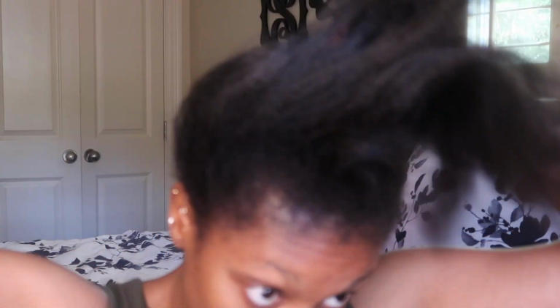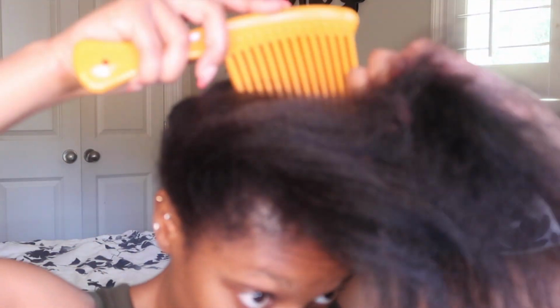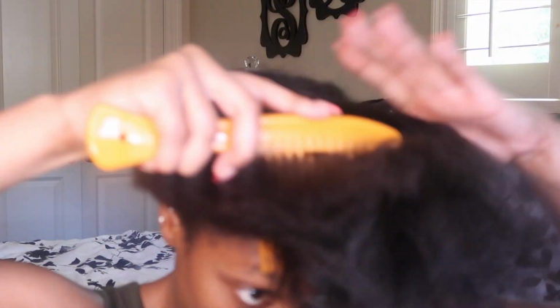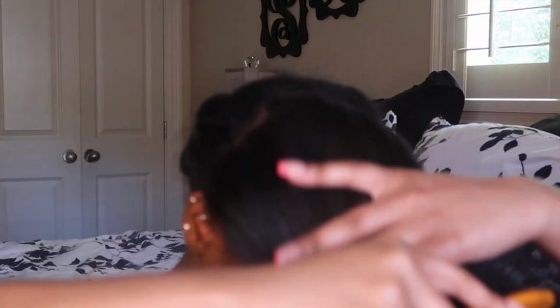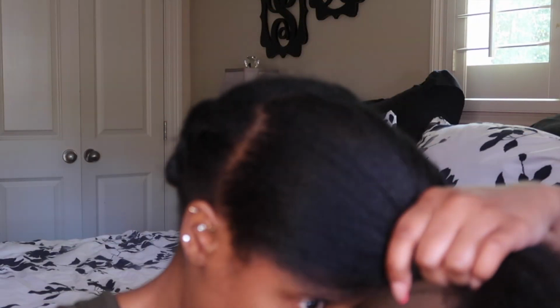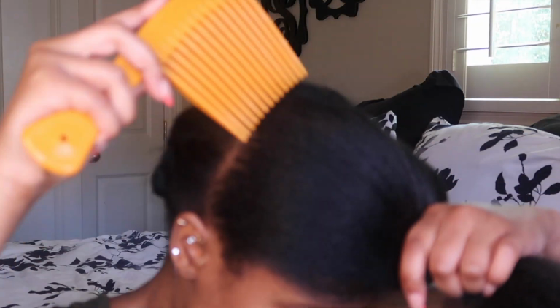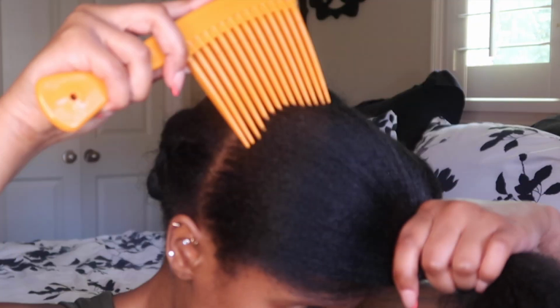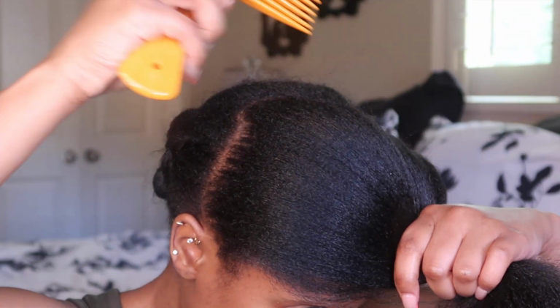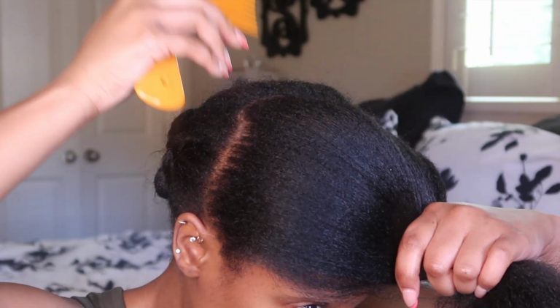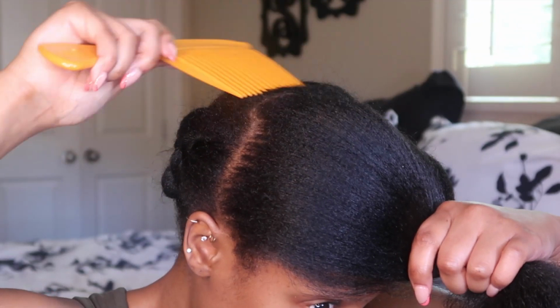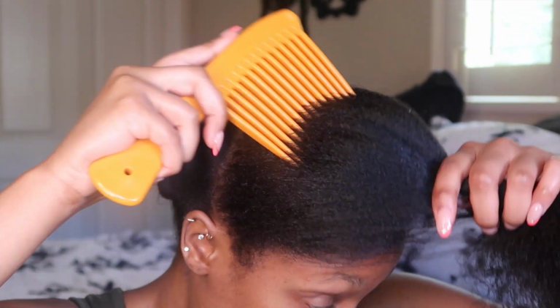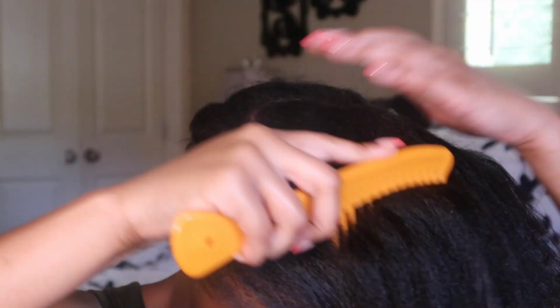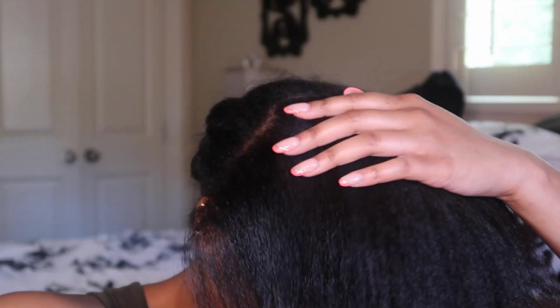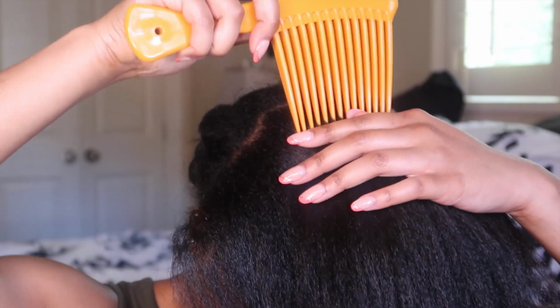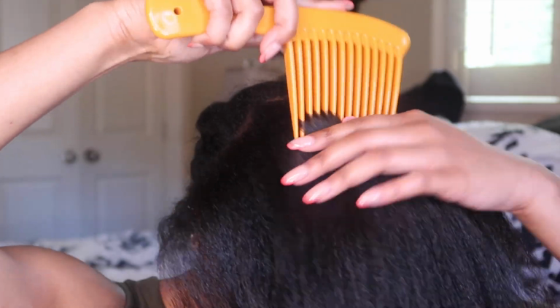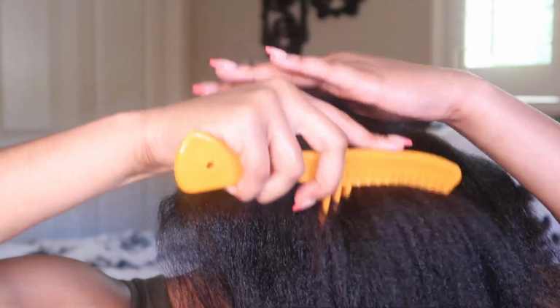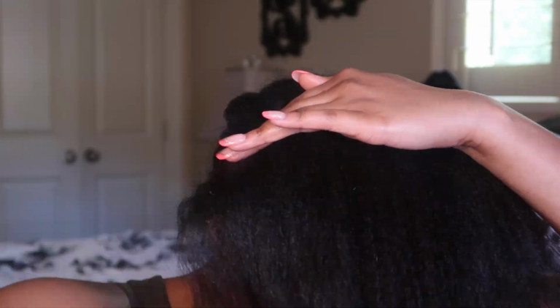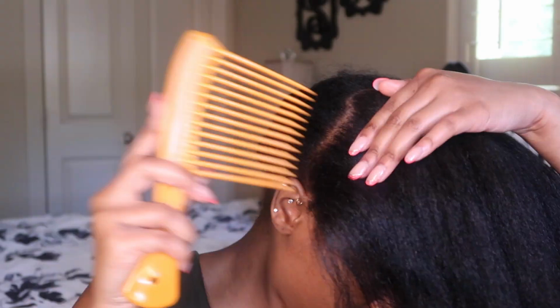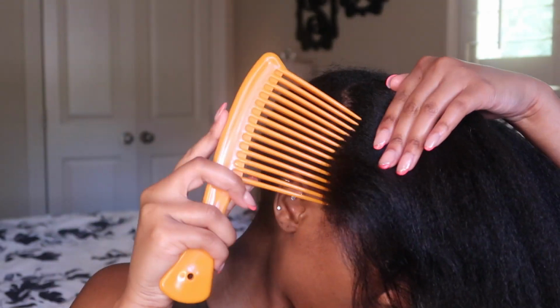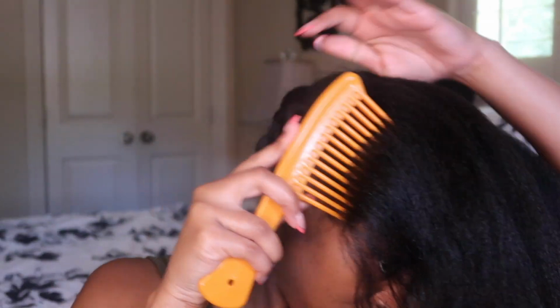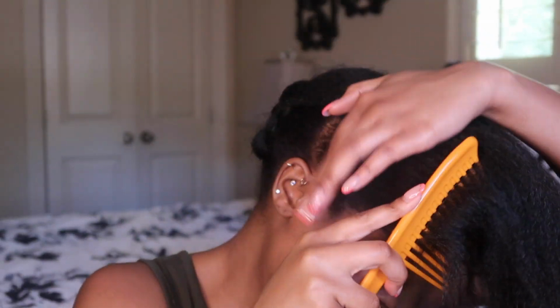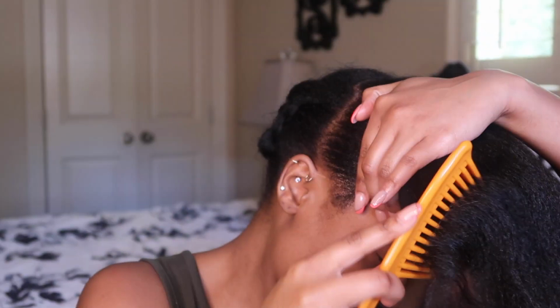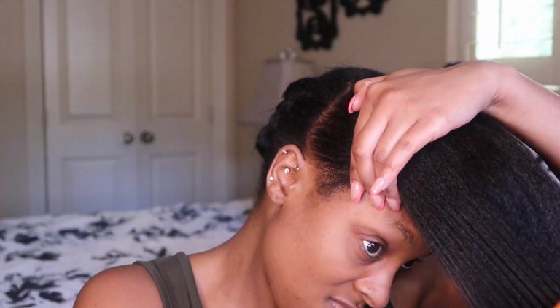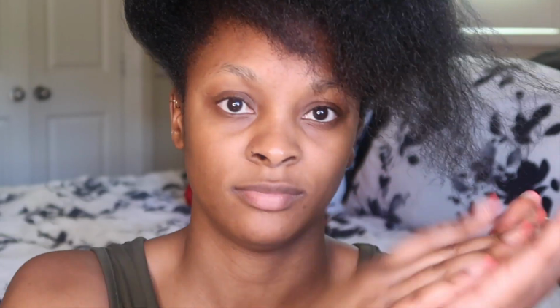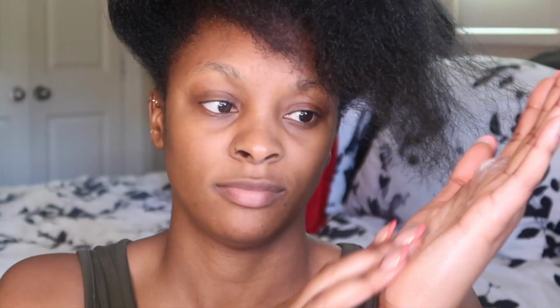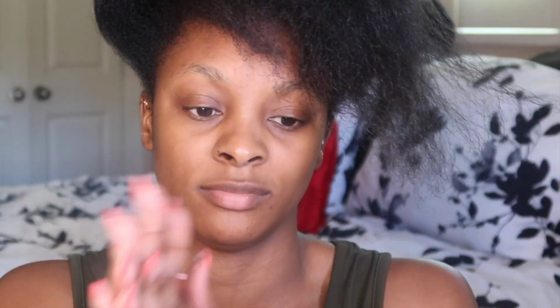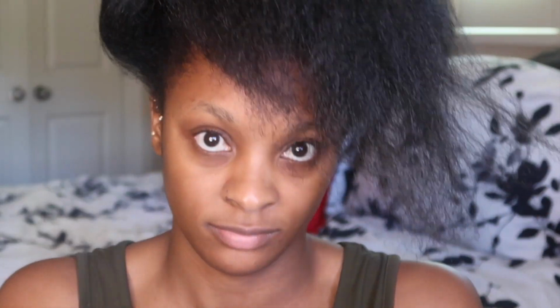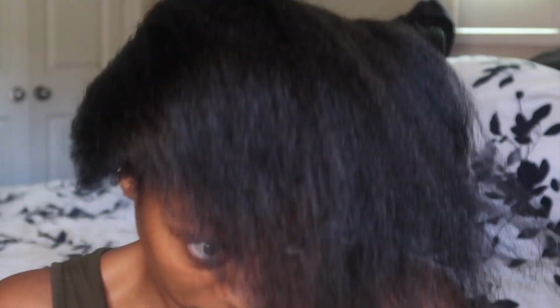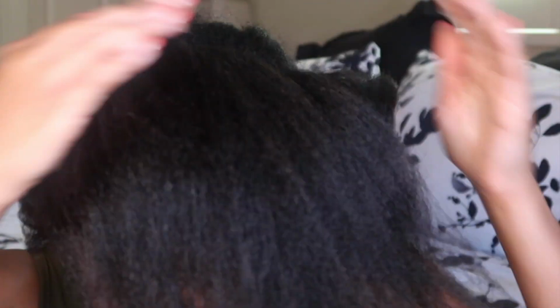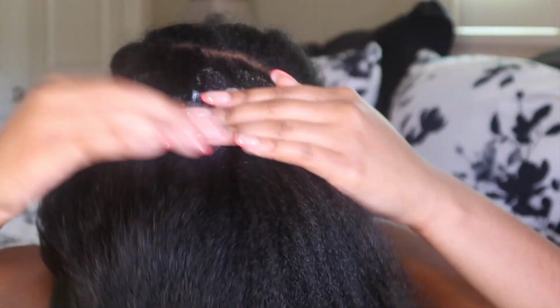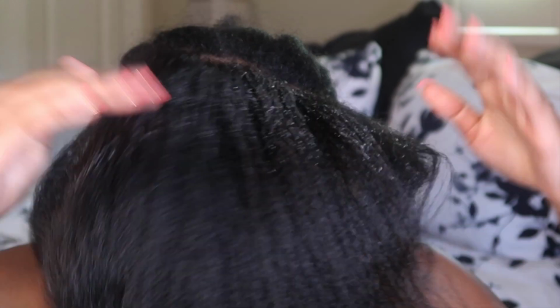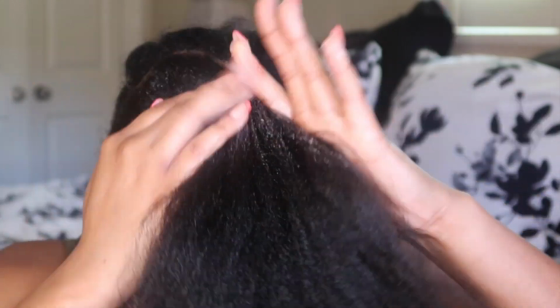Now it's time to work on the top section, so I'm just detangling everything. Next, I'm going to begin using my gel — I'm using Eco Styler gel — to slick my hair and pull it up into a ponytail.